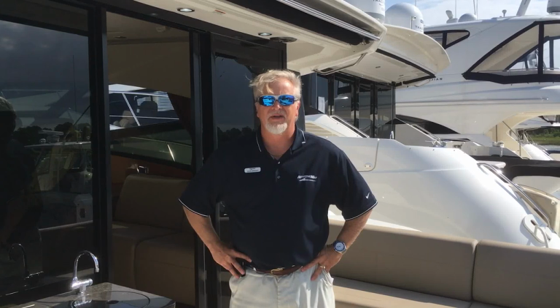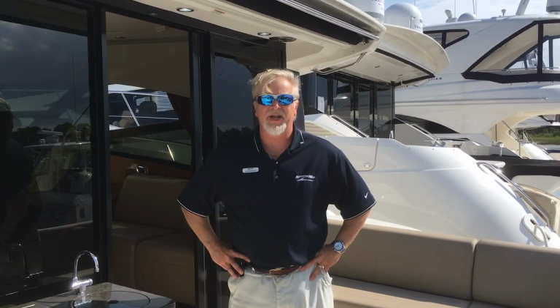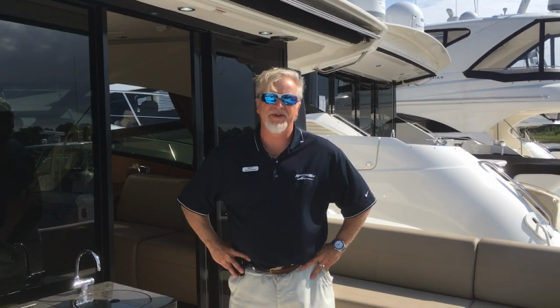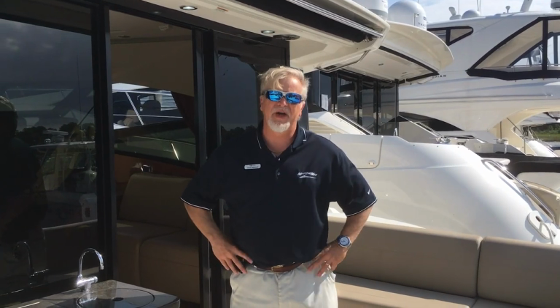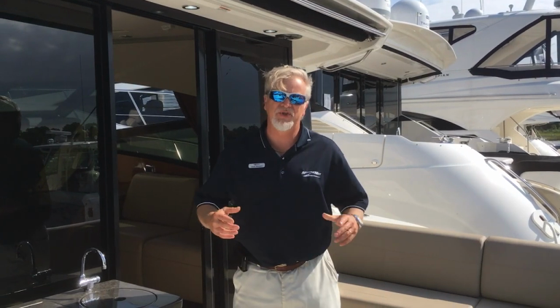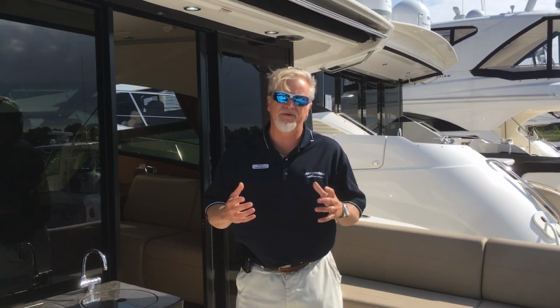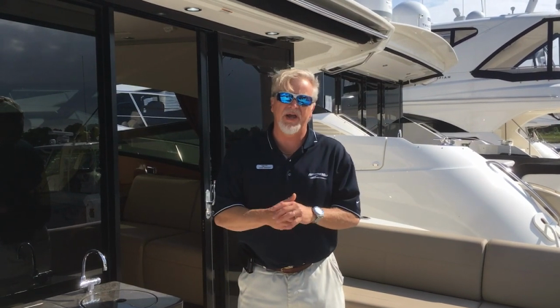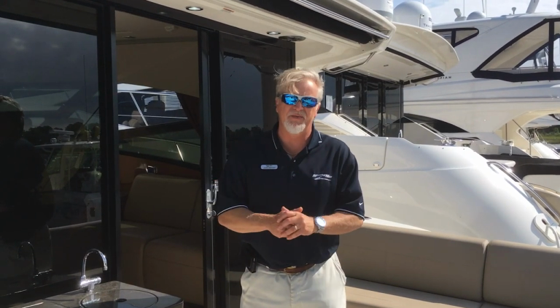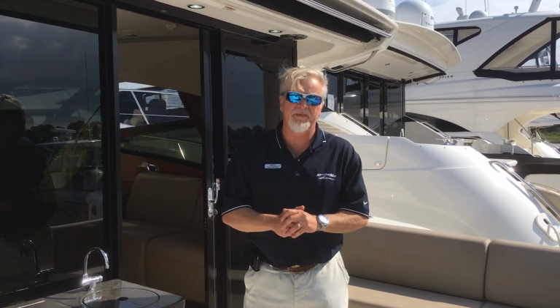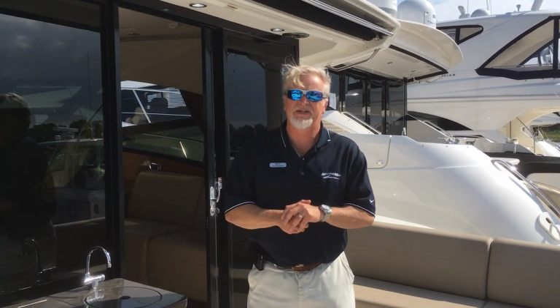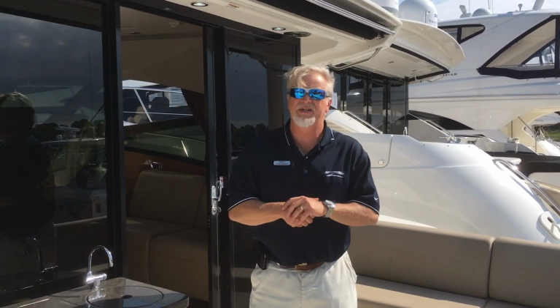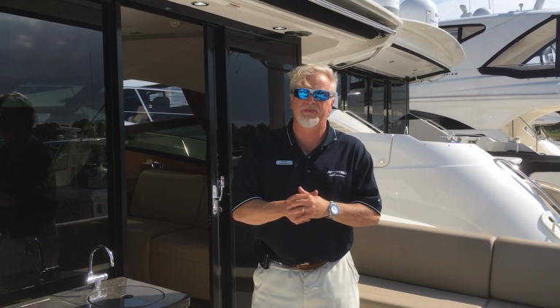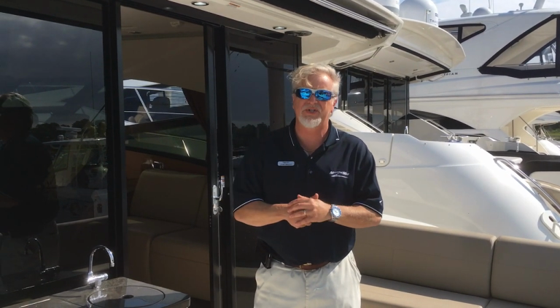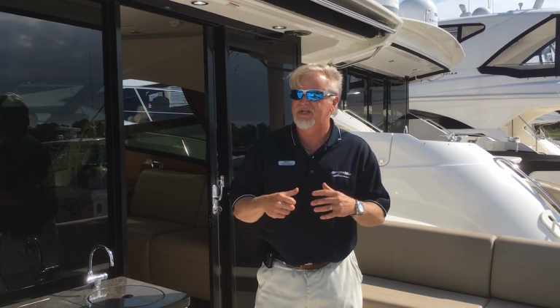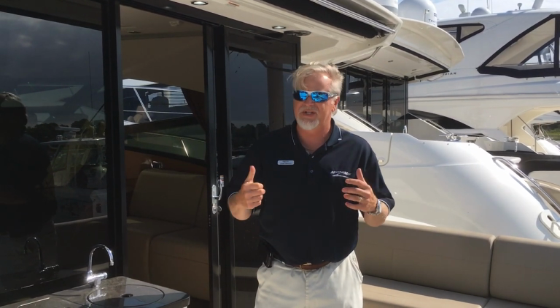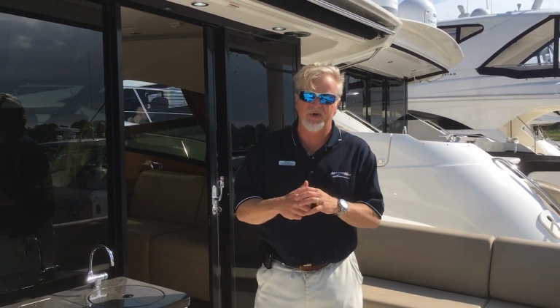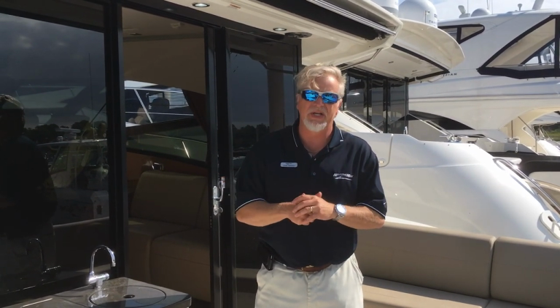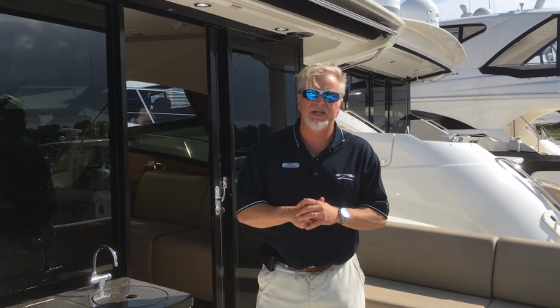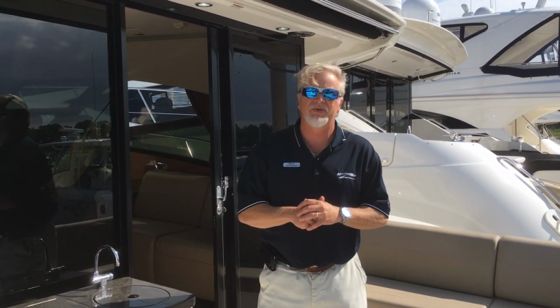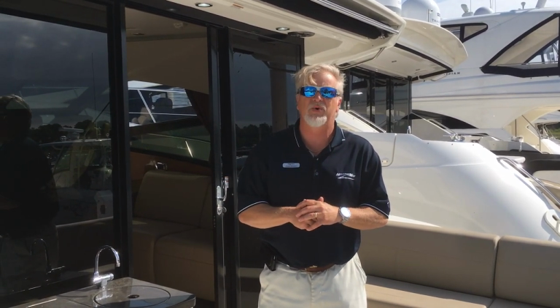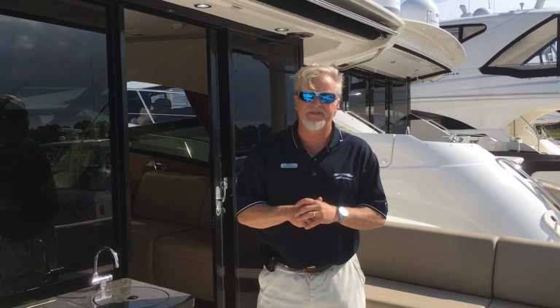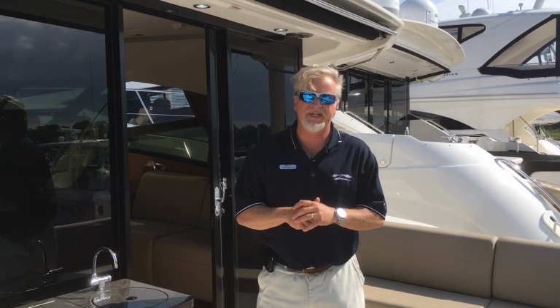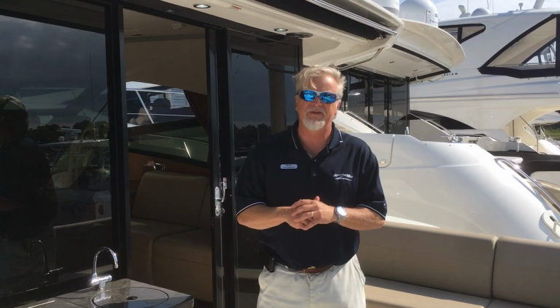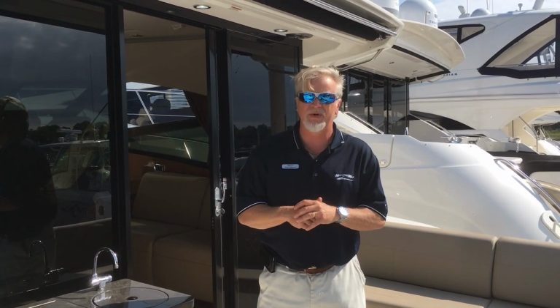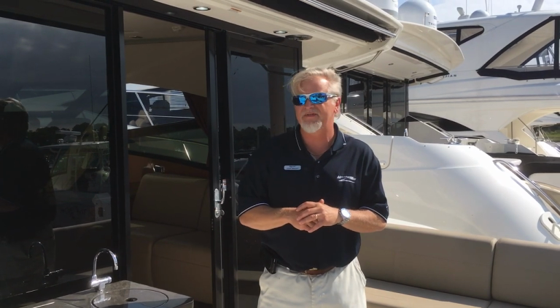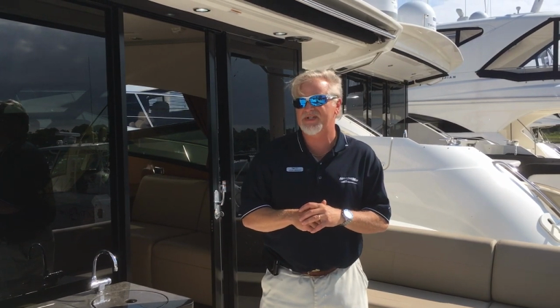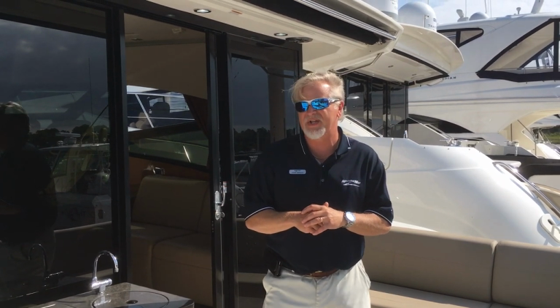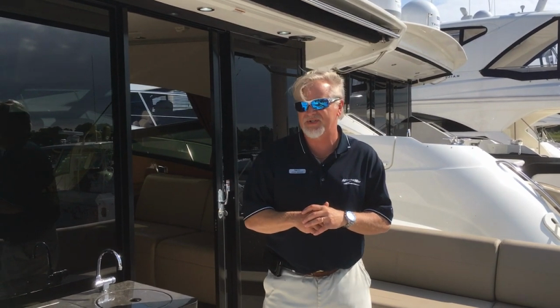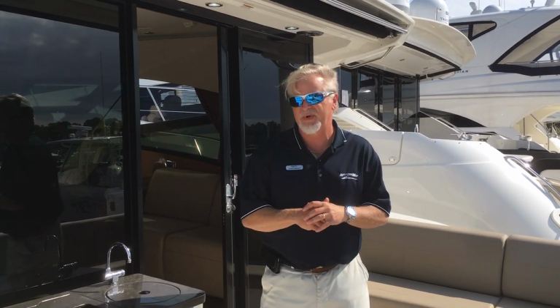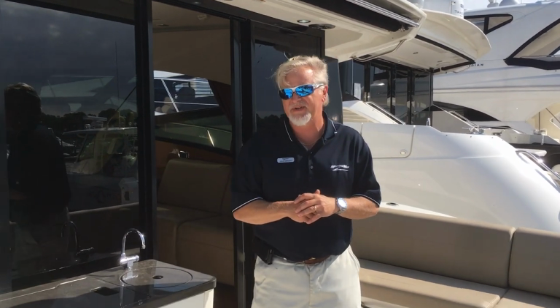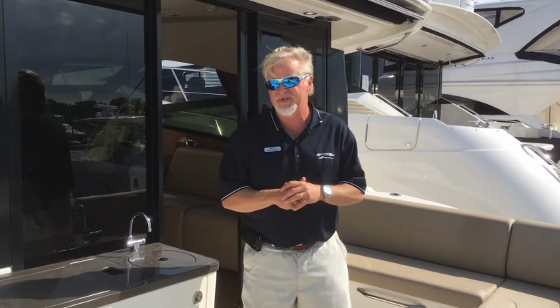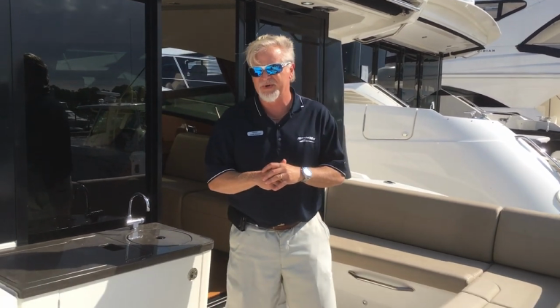Good afternoon. I'm John Wright of MarineMax Wrightsville Beach. Today we're going to look at a 2015 470 Sundancer we have in inventory.